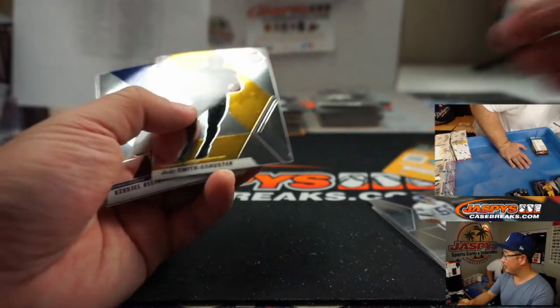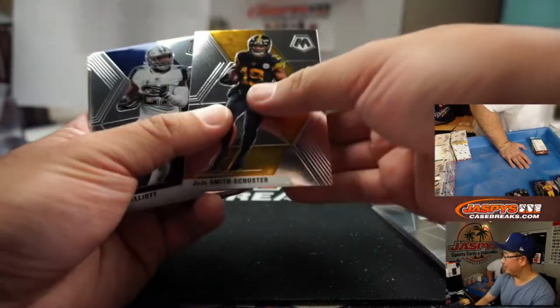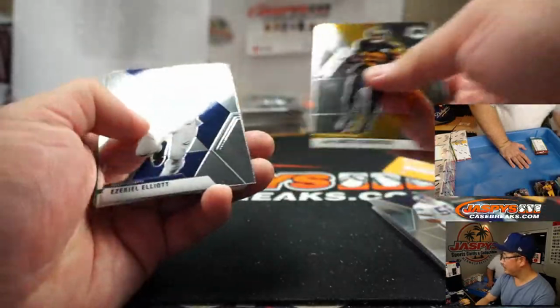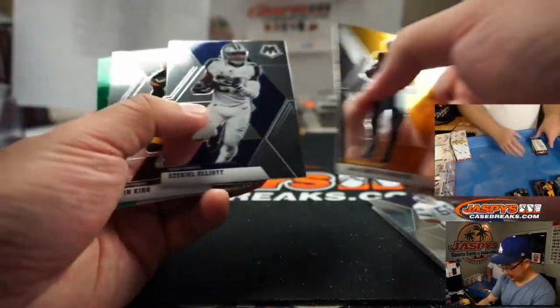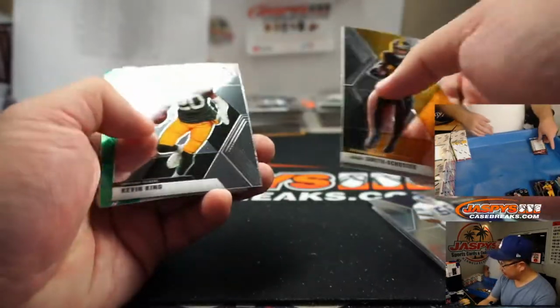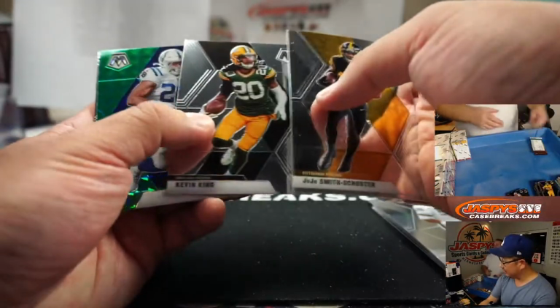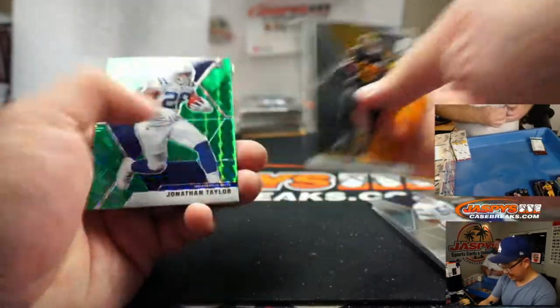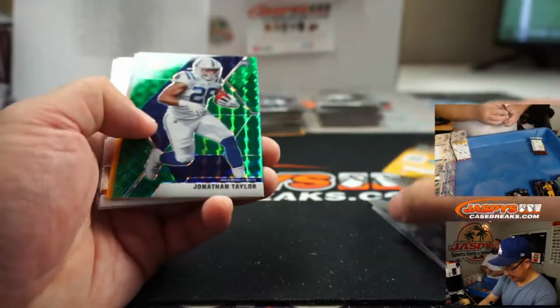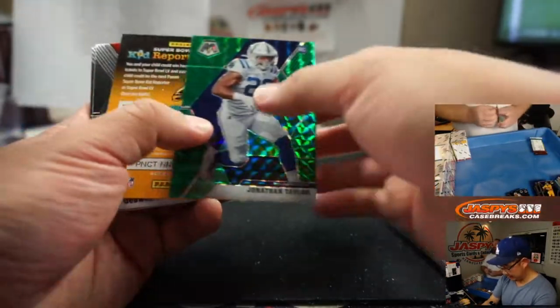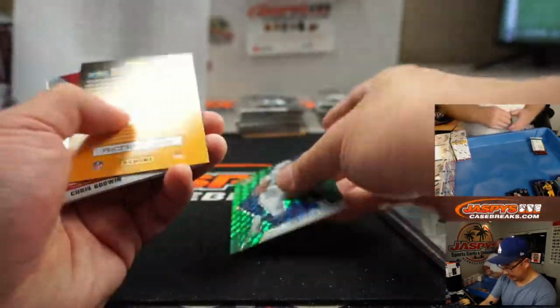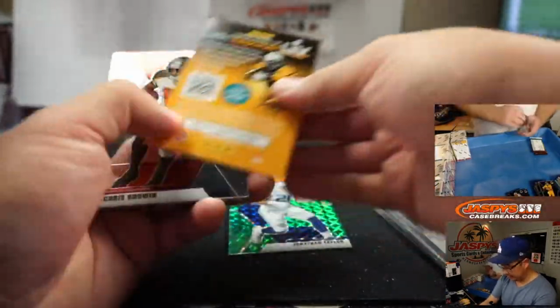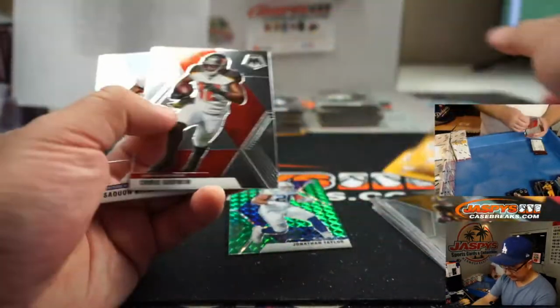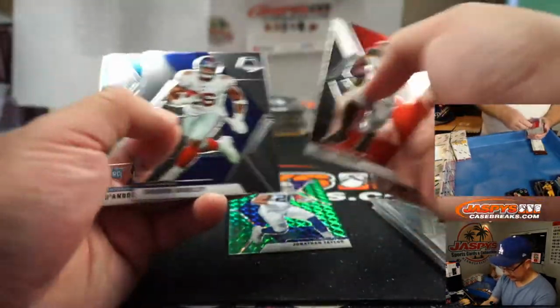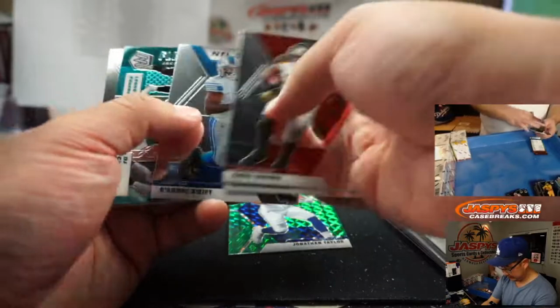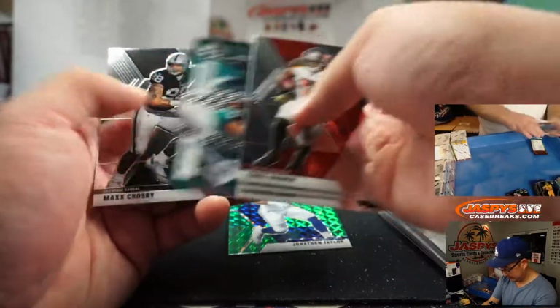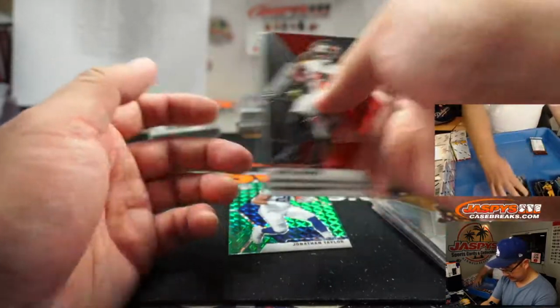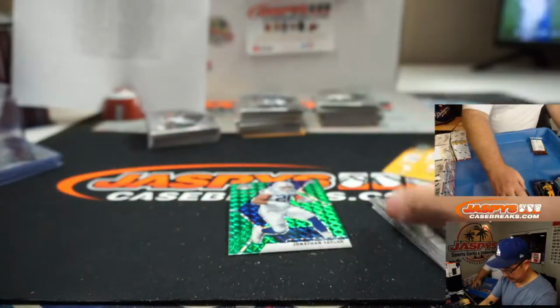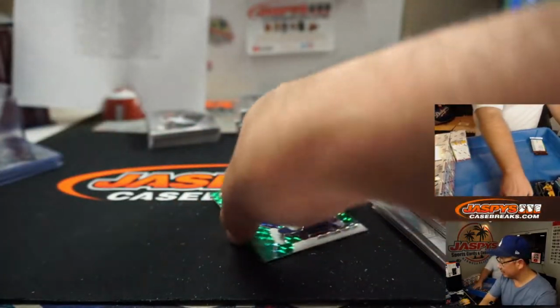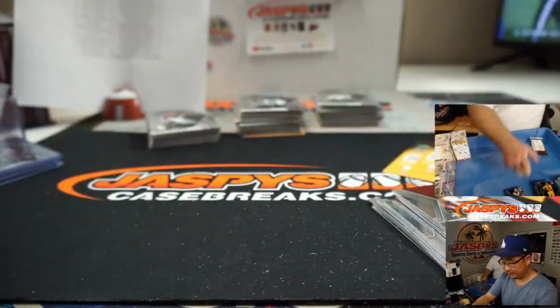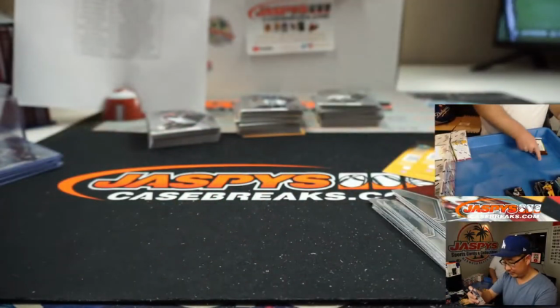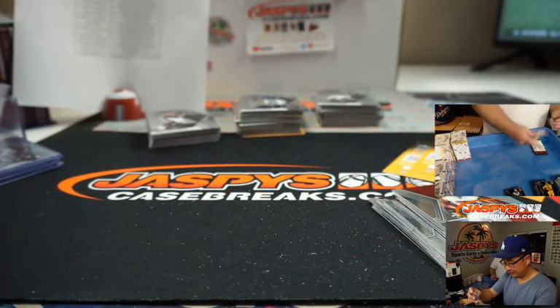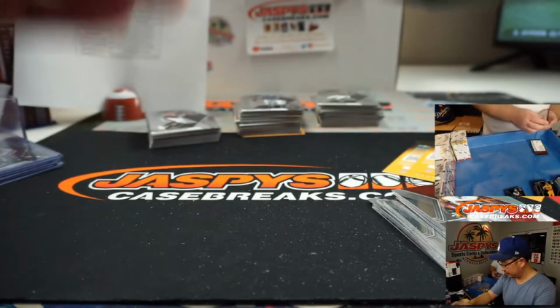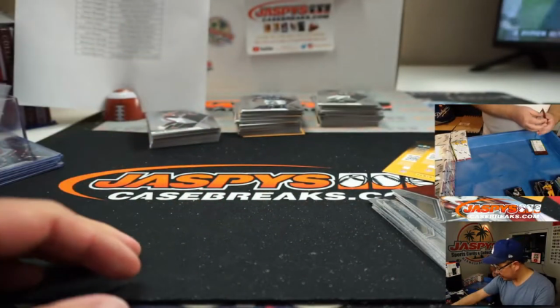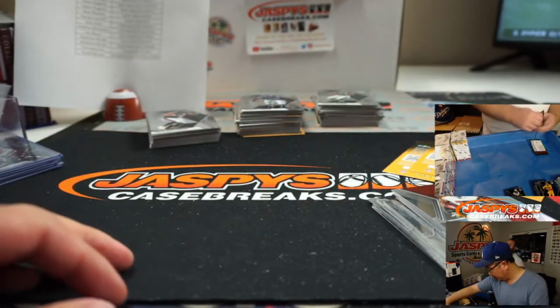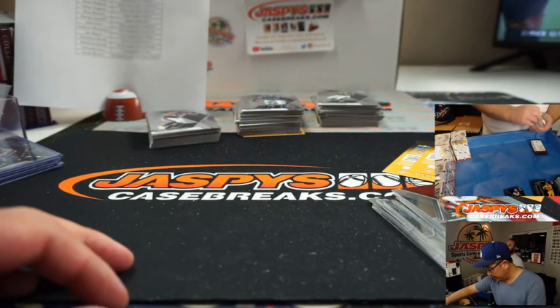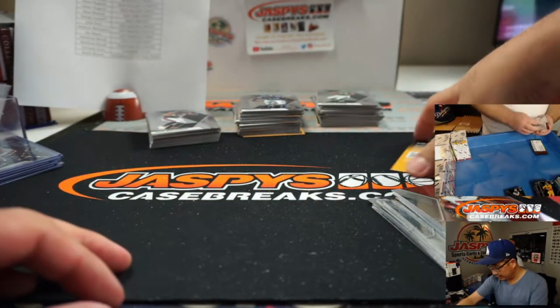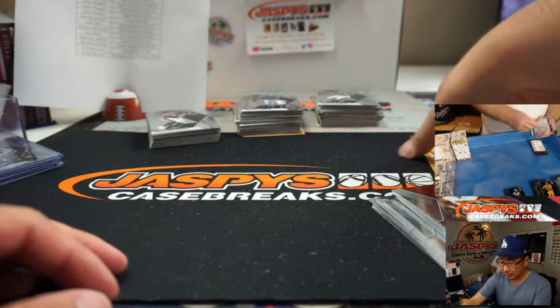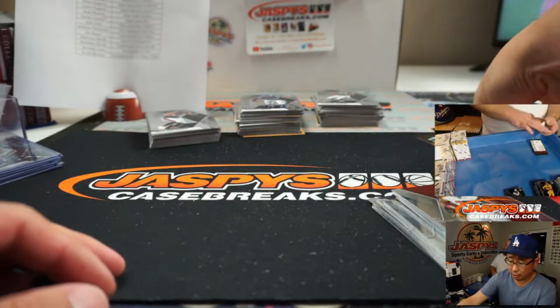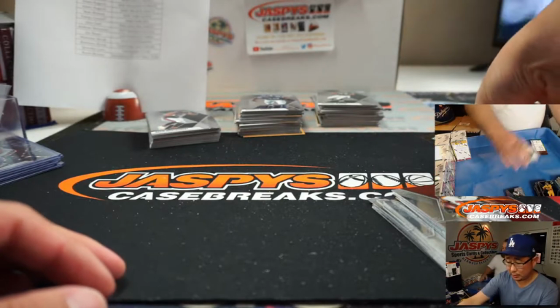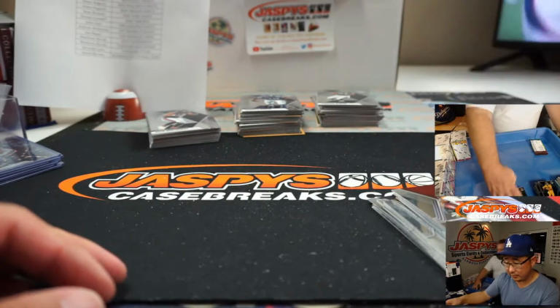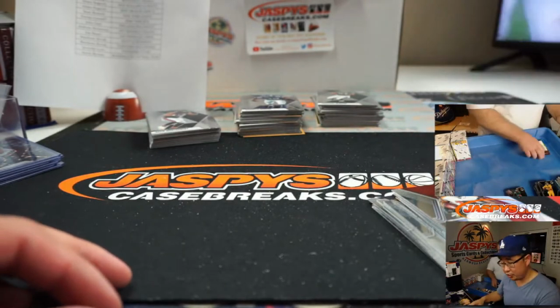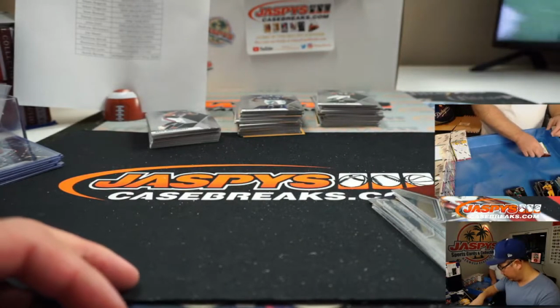Brett Rippin - throw, catch out of this, bounce out of this. Jonathan Taylor going to the Colts - that'll be for John G.